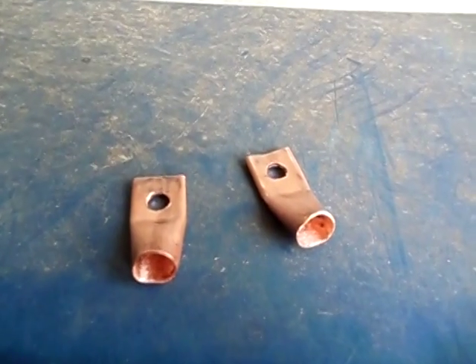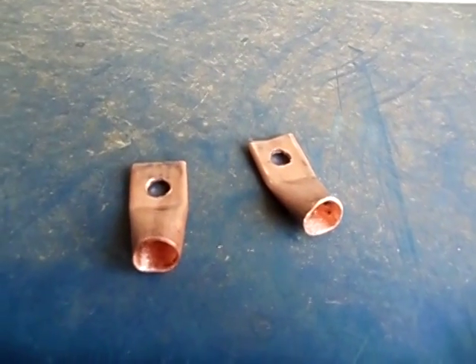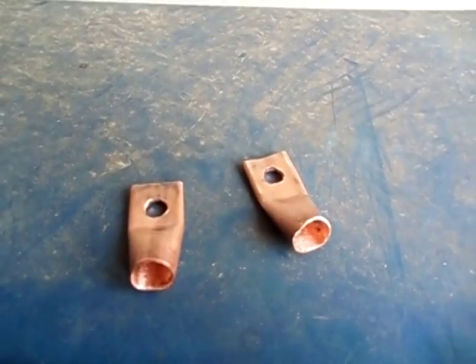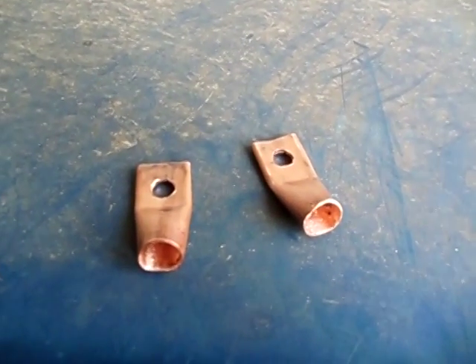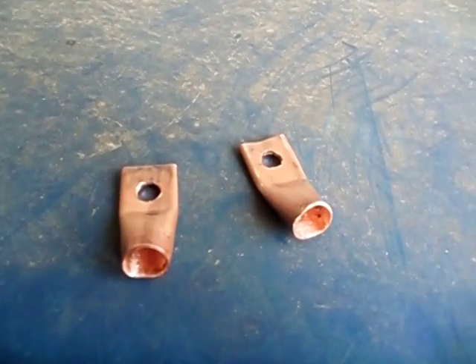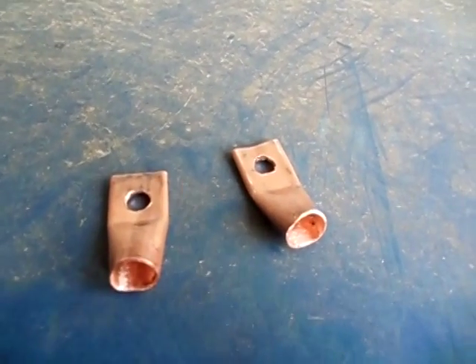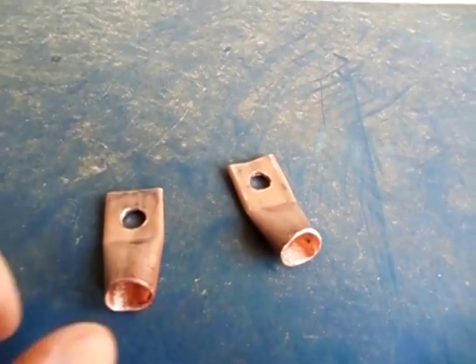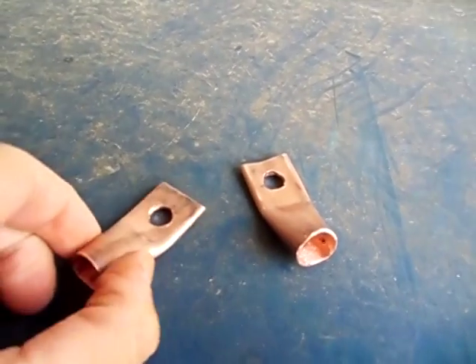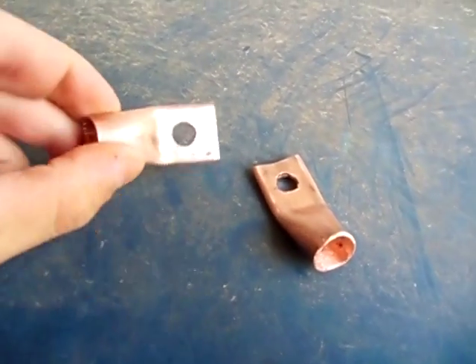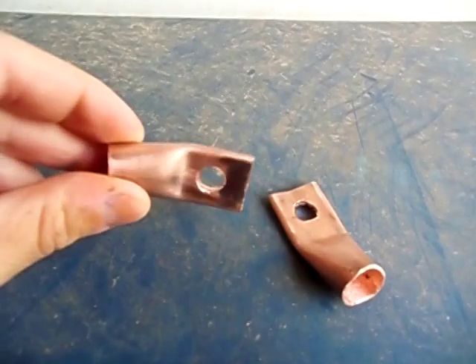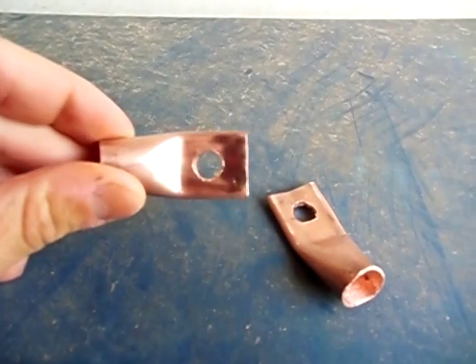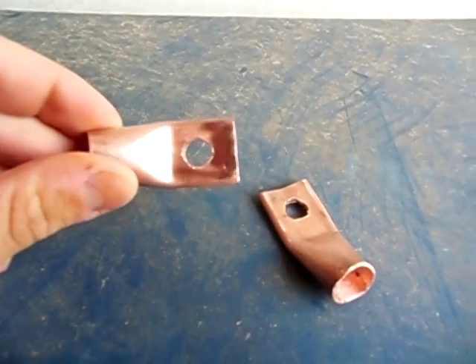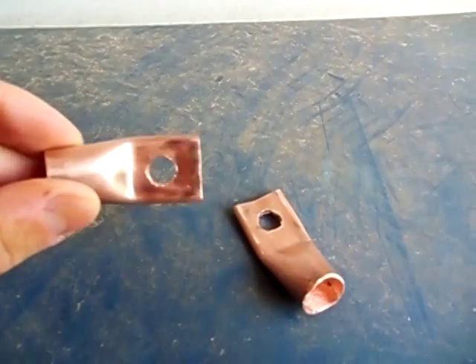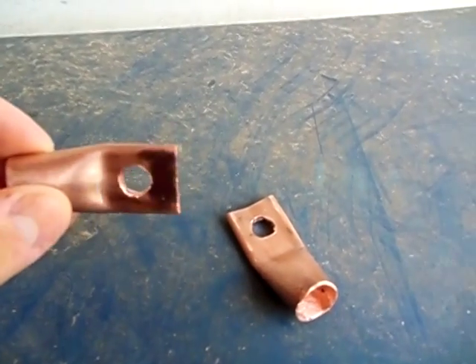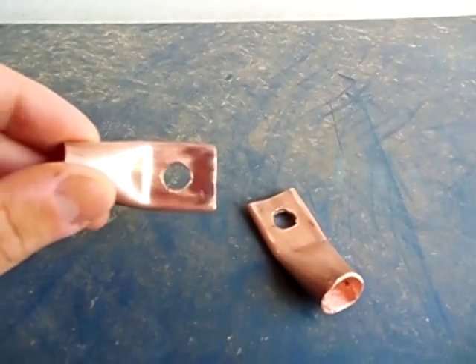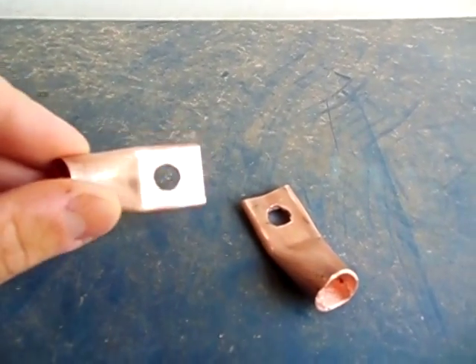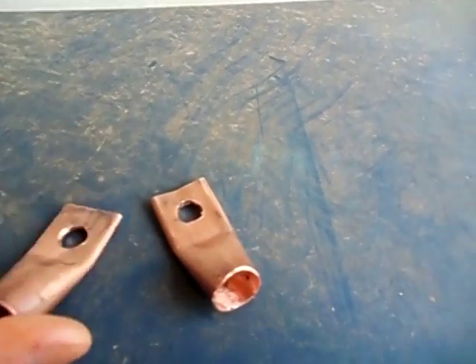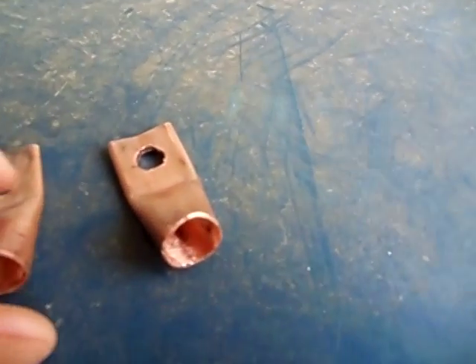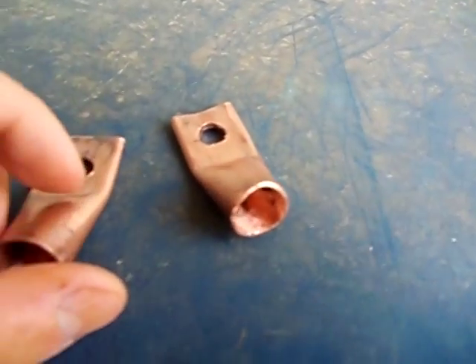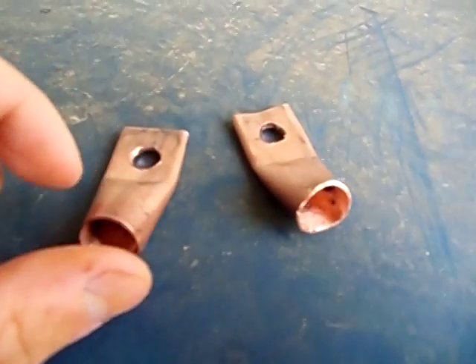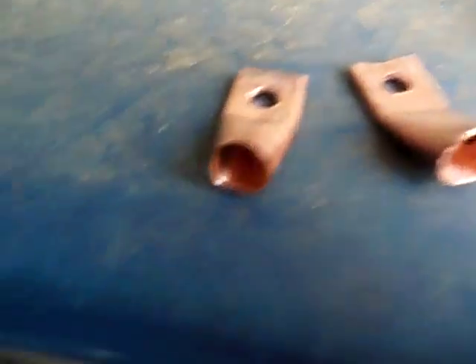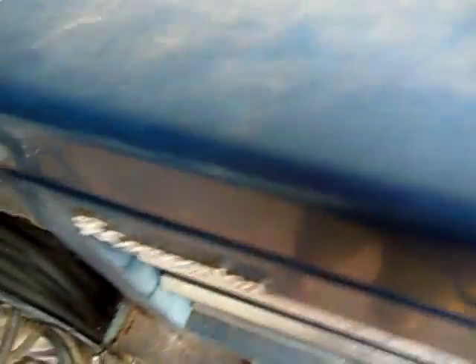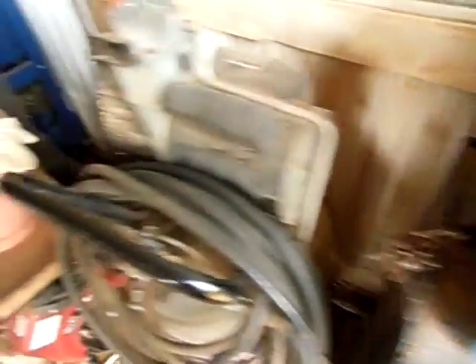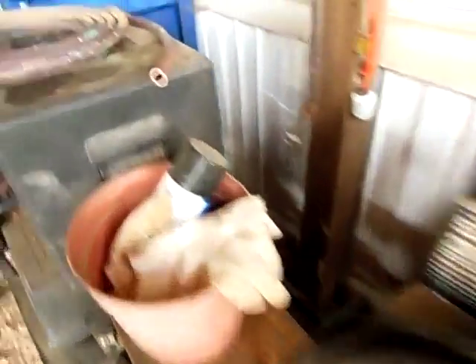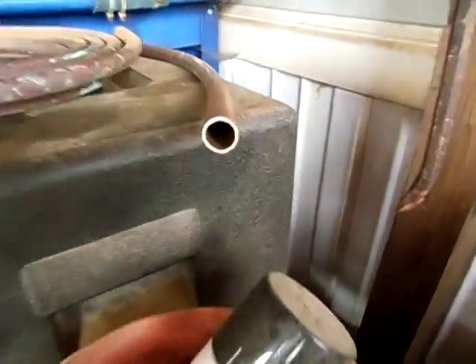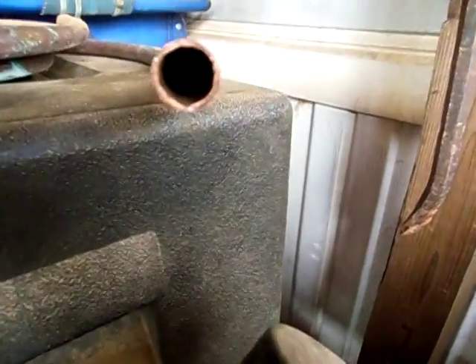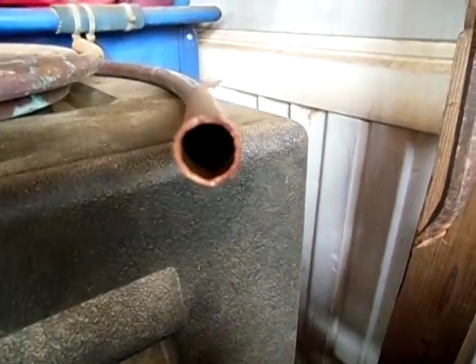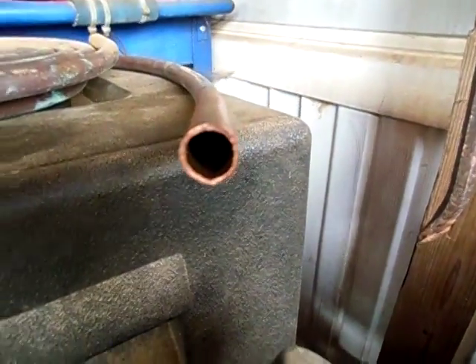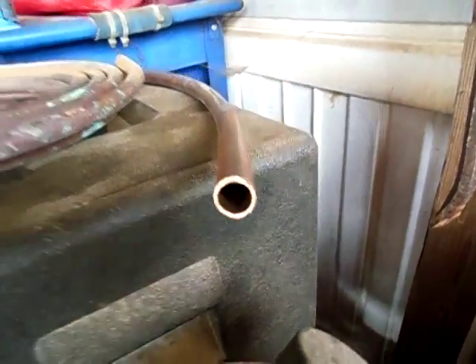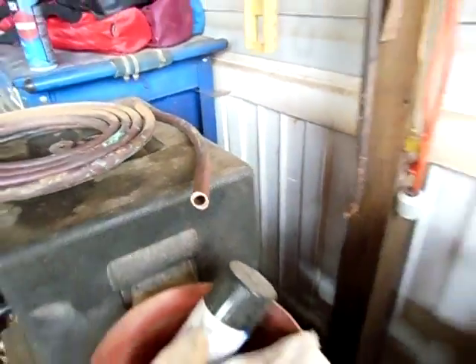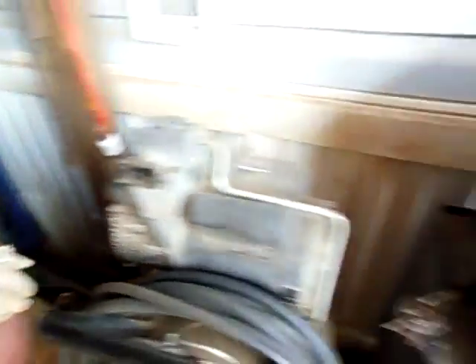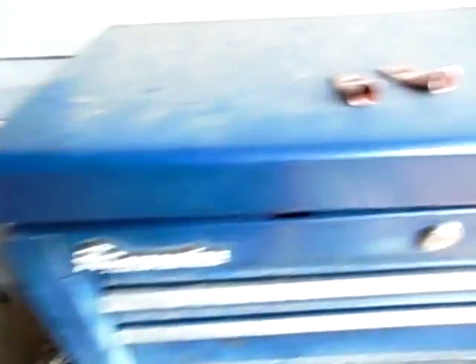Hey guys, it's 2012 Soloful. Today I made a couple of battery terminals. Made them out of copper piping — I'll show you the pipe I used. It's probably a half-inch copper pipe.